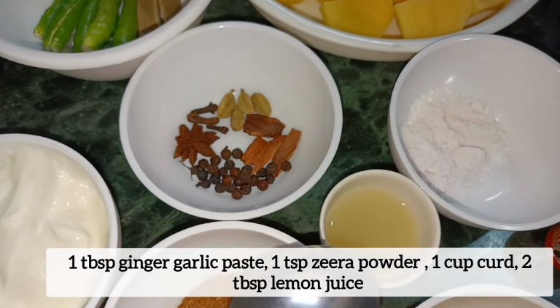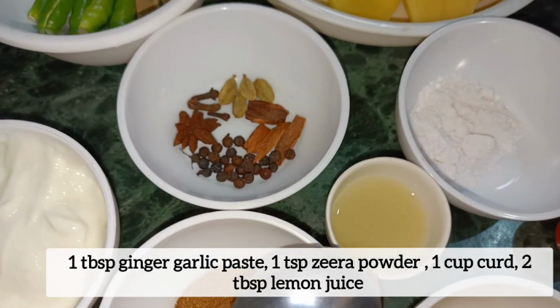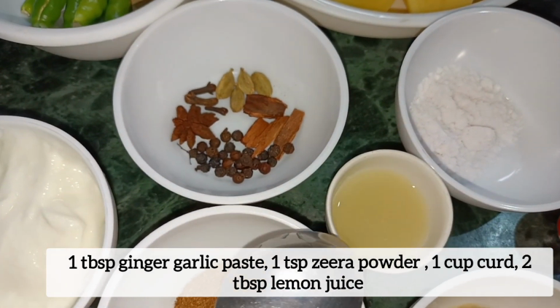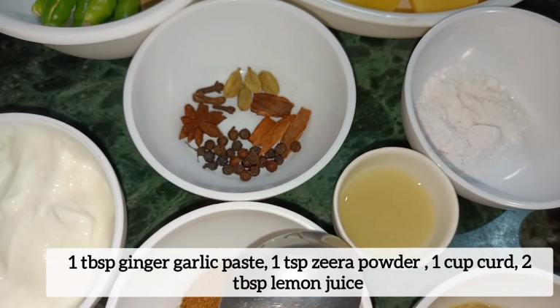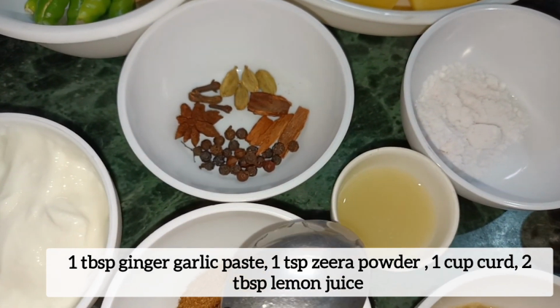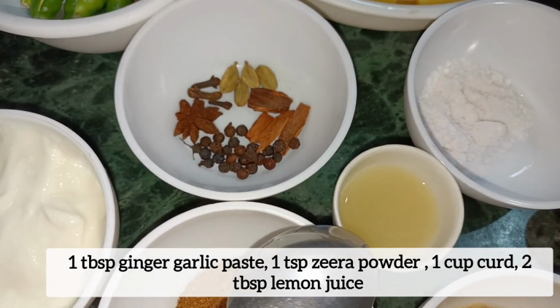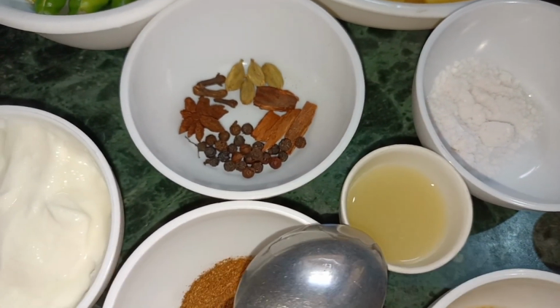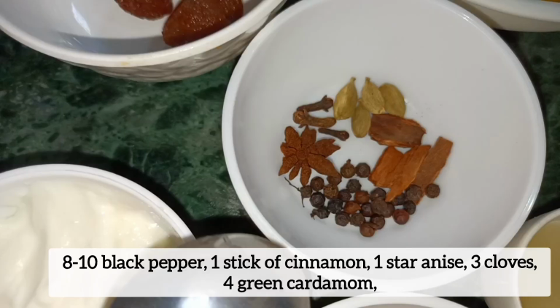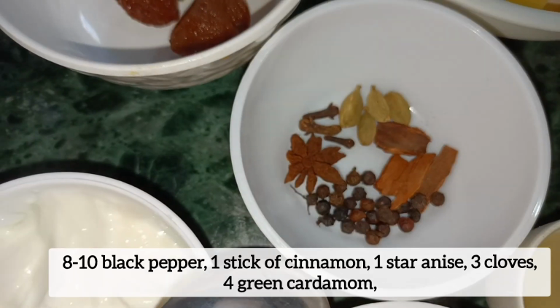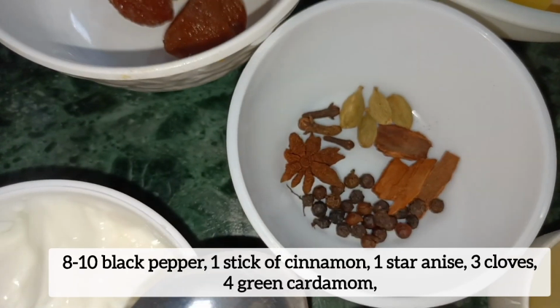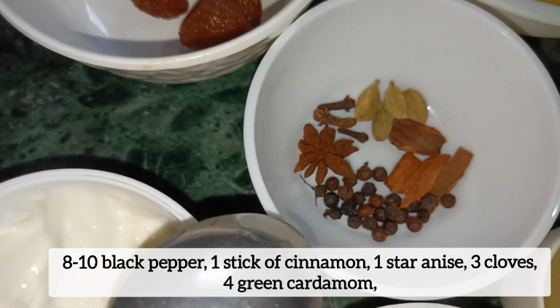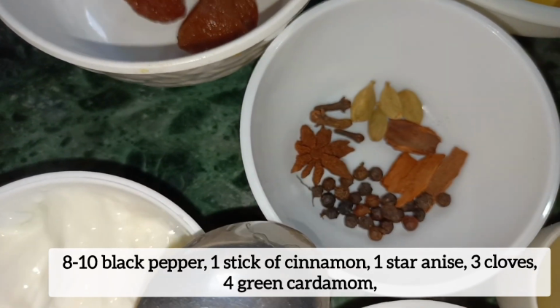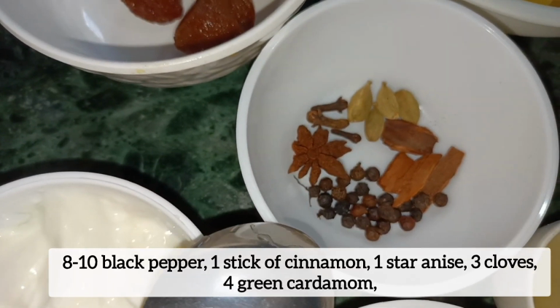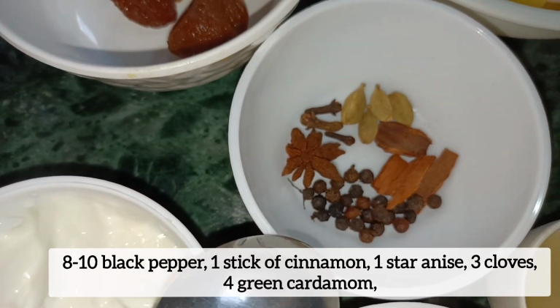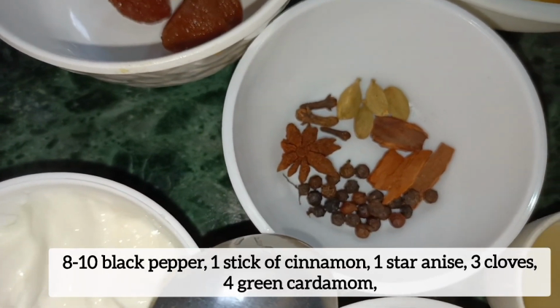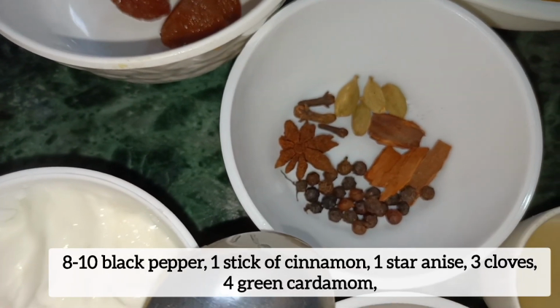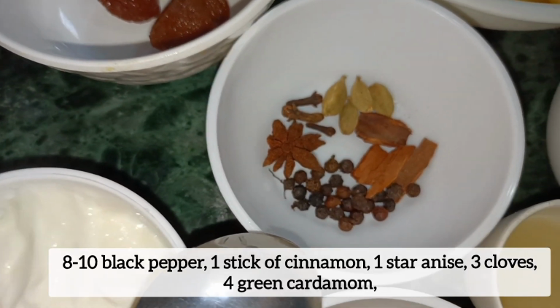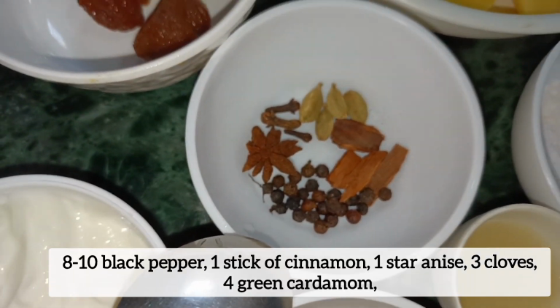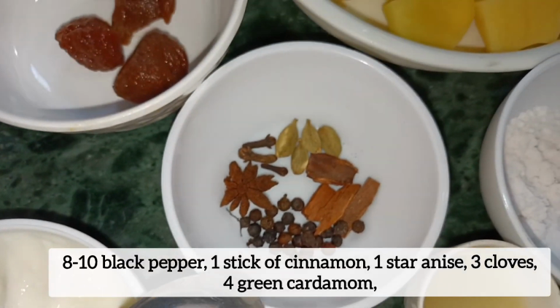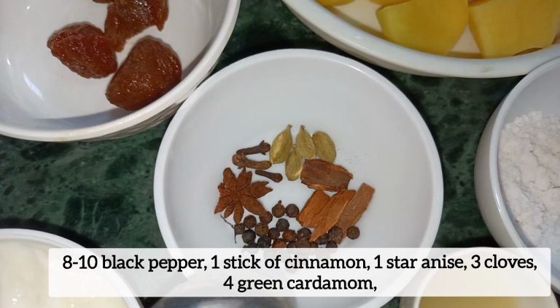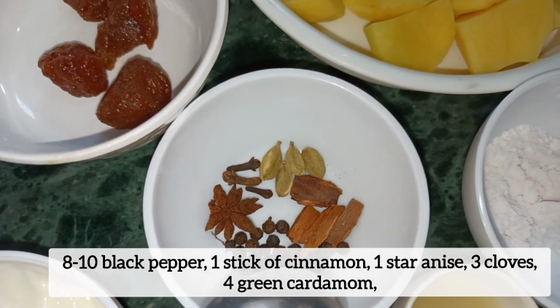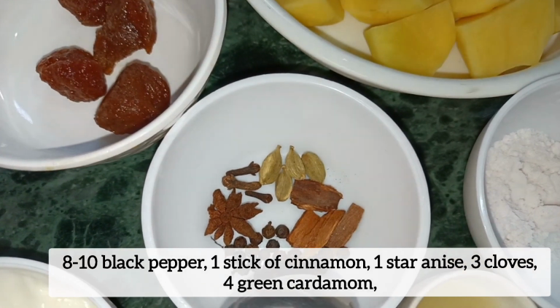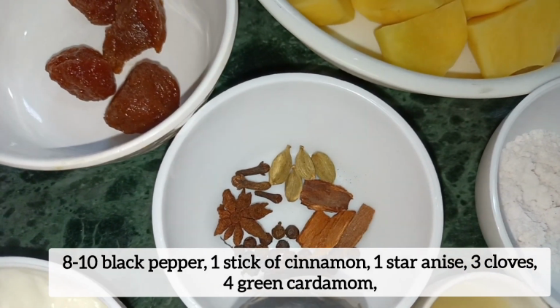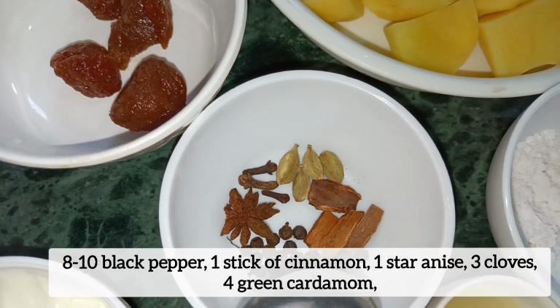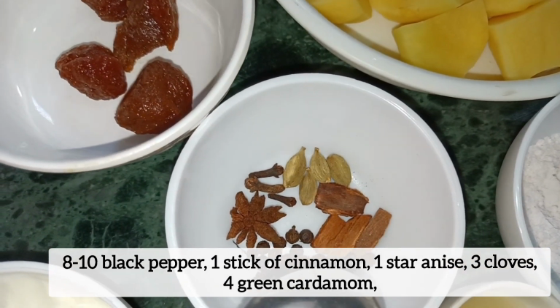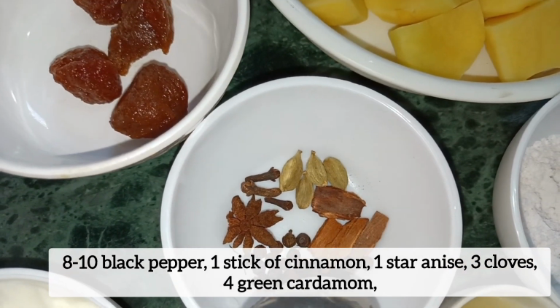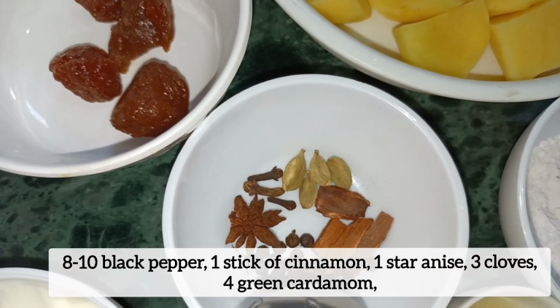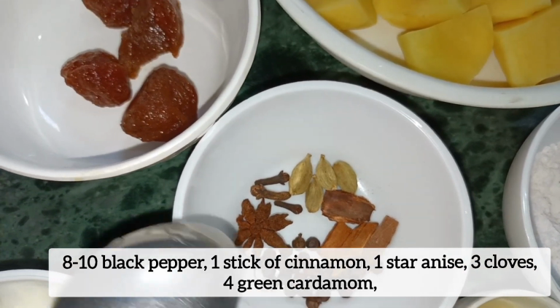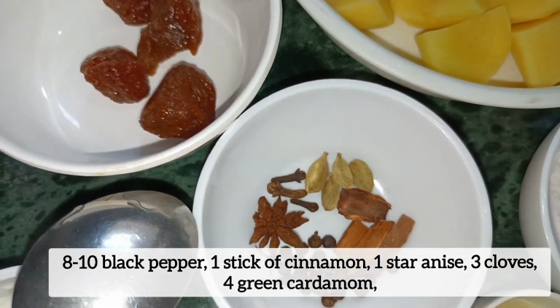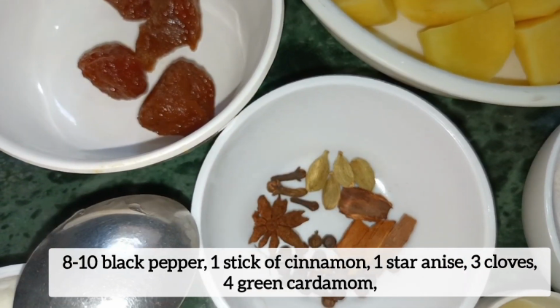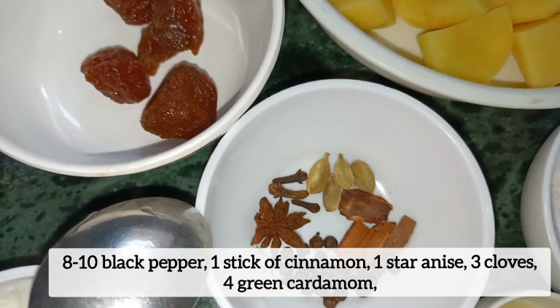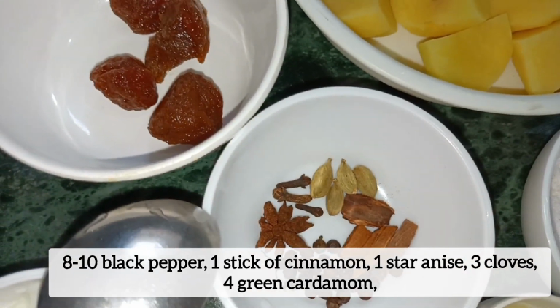8 to 10 black peppercorns, 1 big stick of cinnamon, 1 star anise, 3 cloves and 3 green chilies.